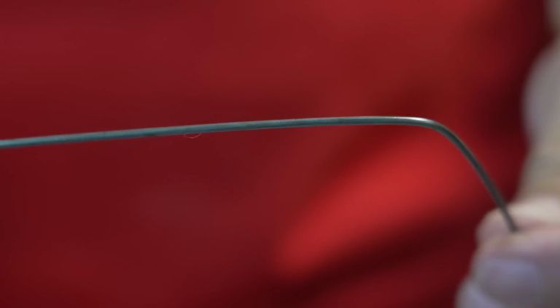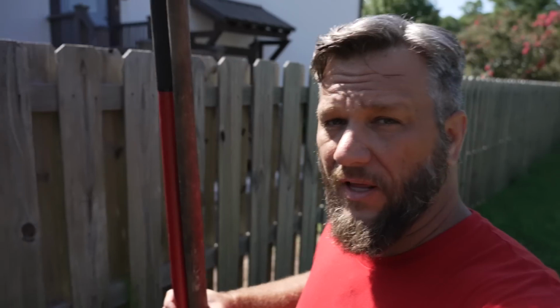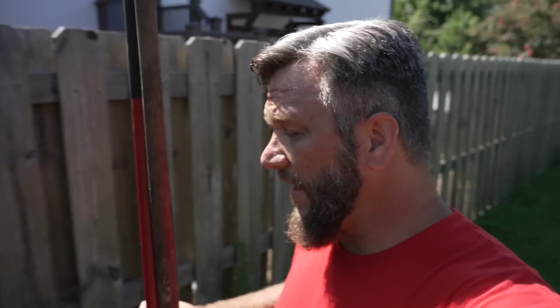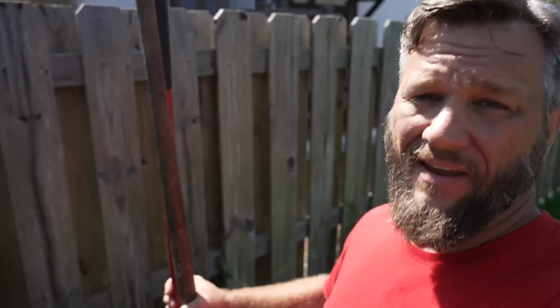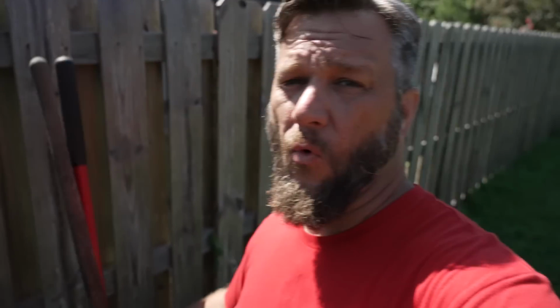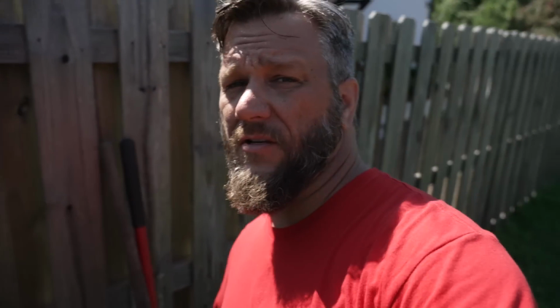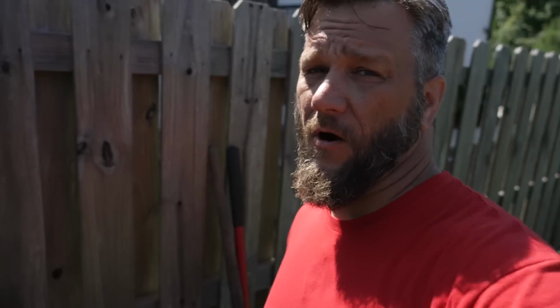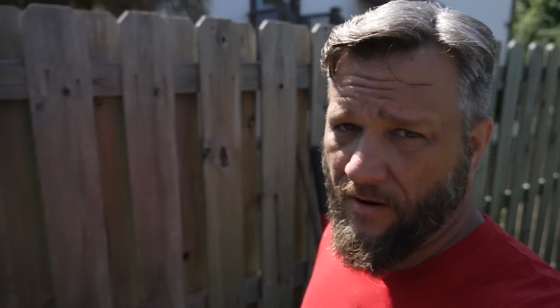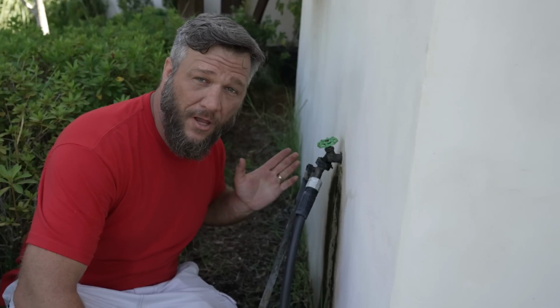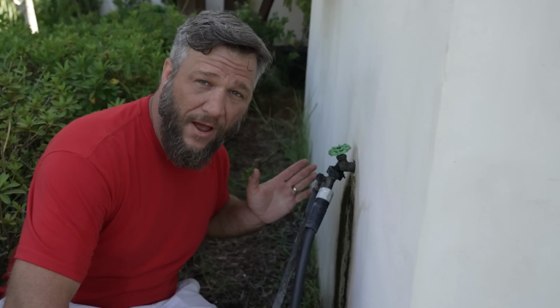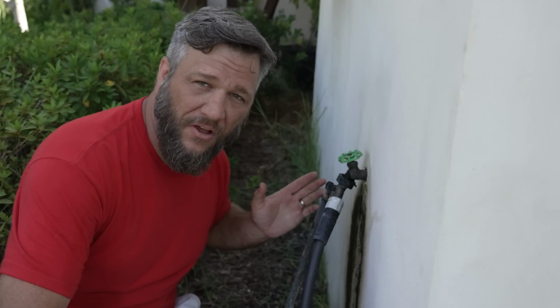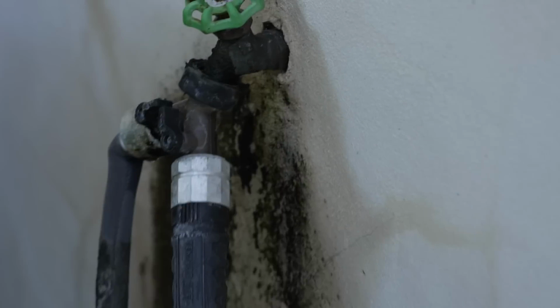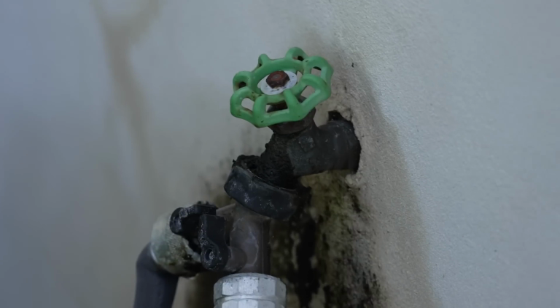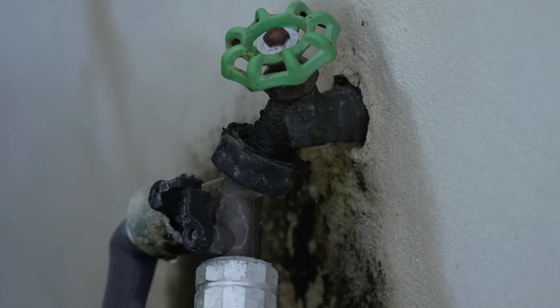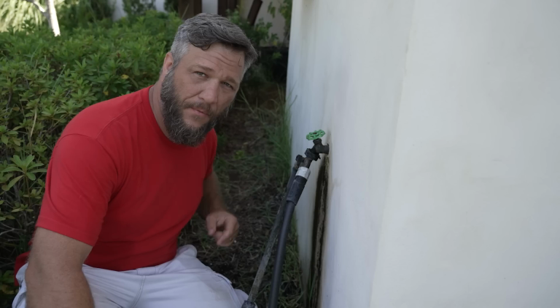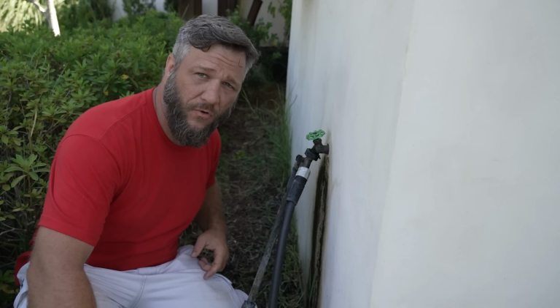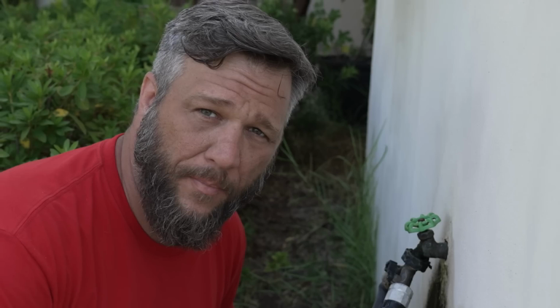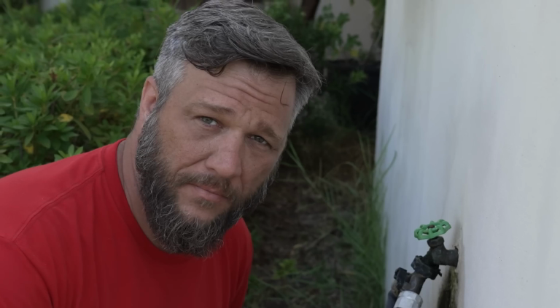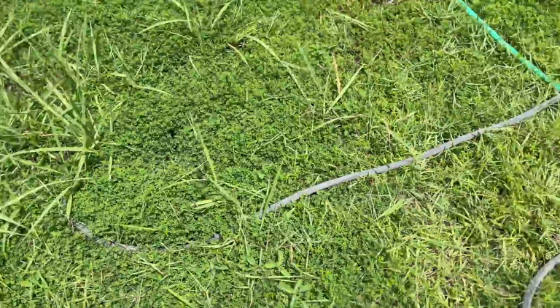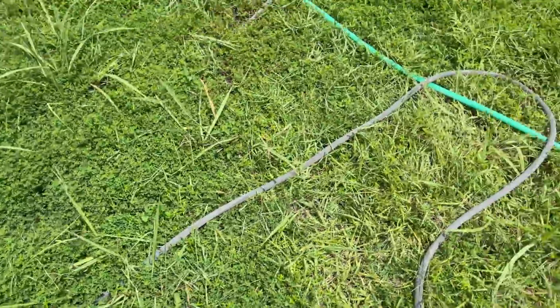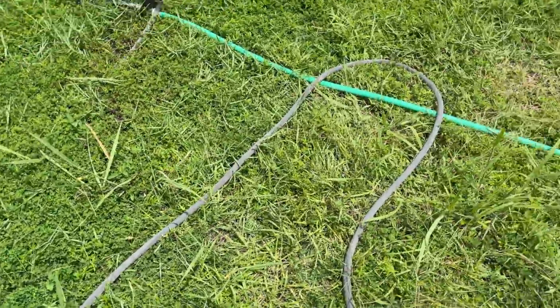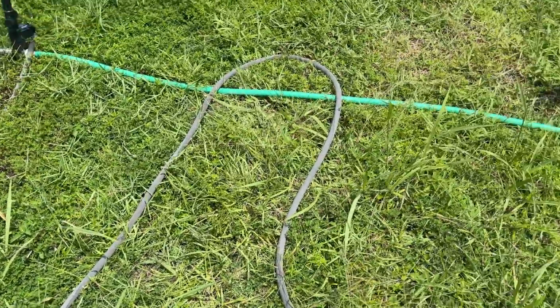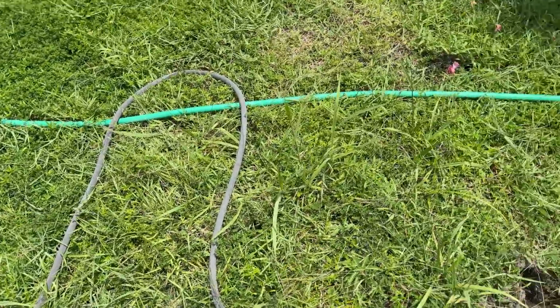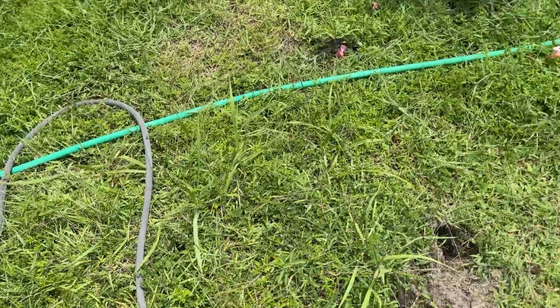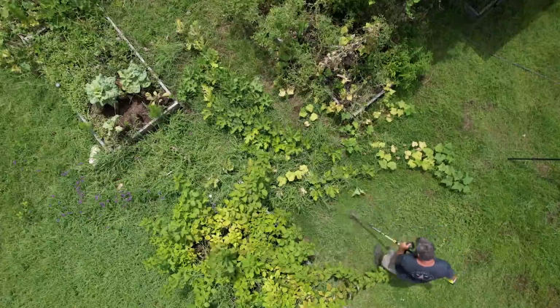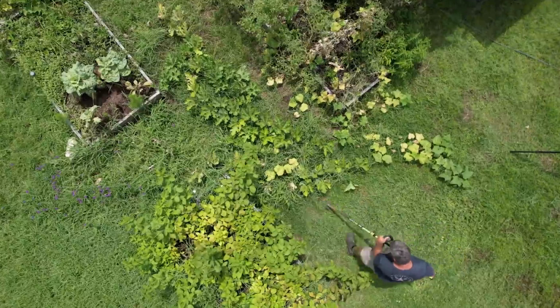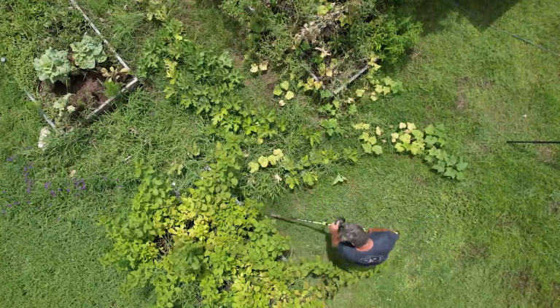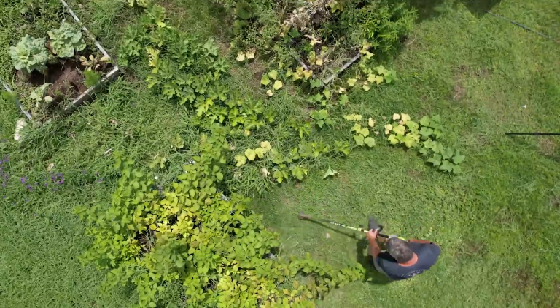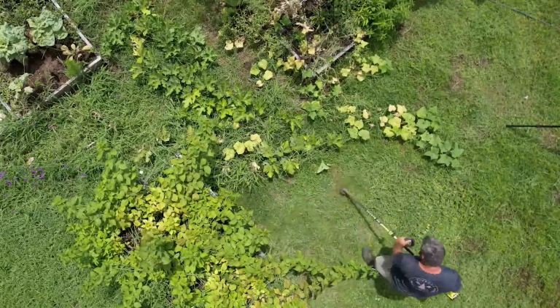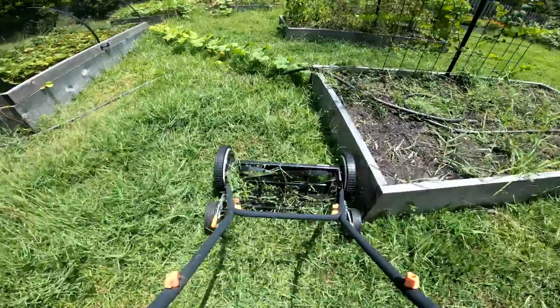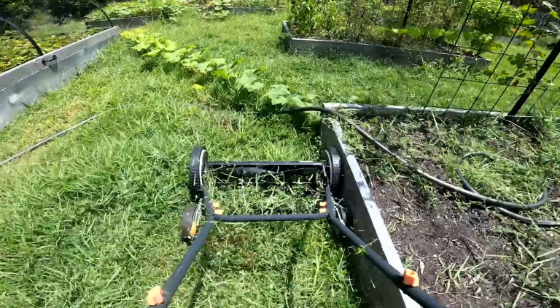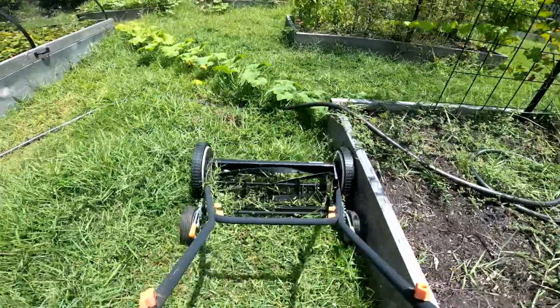Before I start laying drip line, I have to get water to the garden. I could hook up to an outdoor faucet, but that wouldn't solve one of my other problems — the mess of hoses running through the garden. Those combined with squash vines have made it nearly impossible to mow.